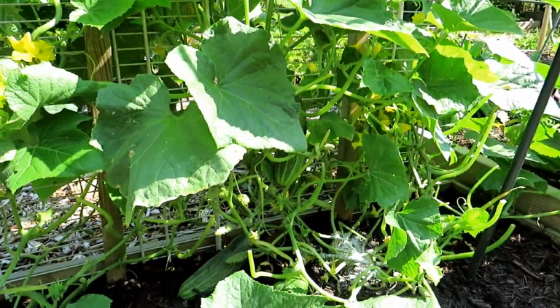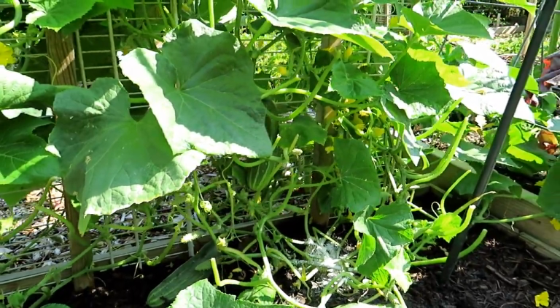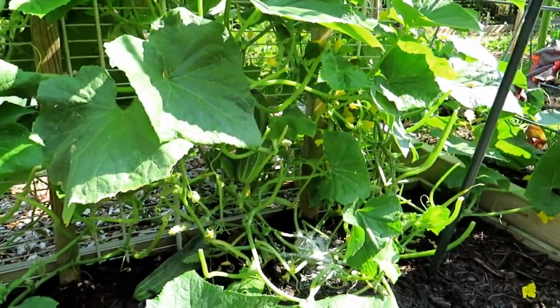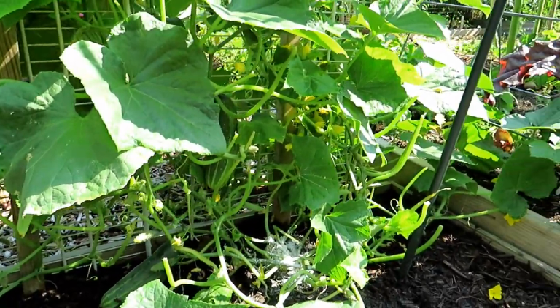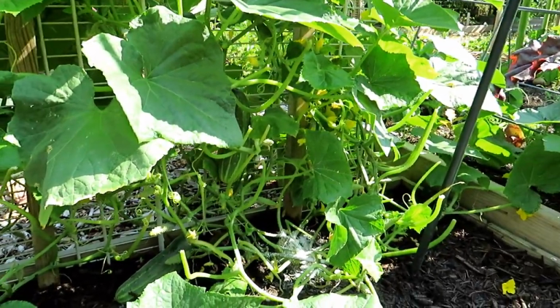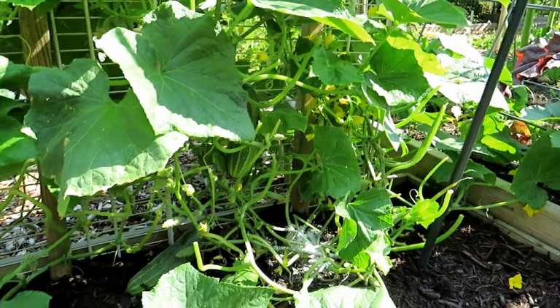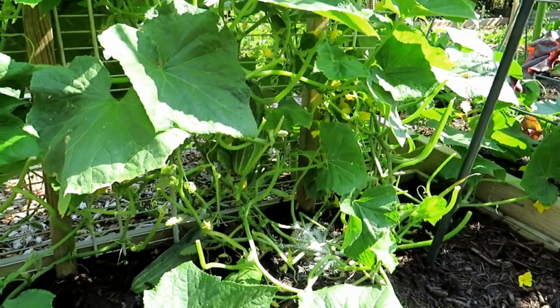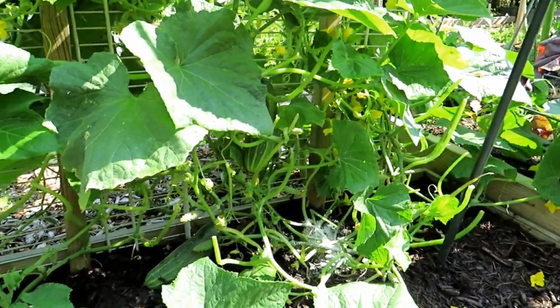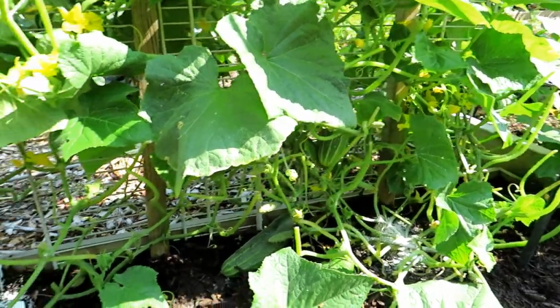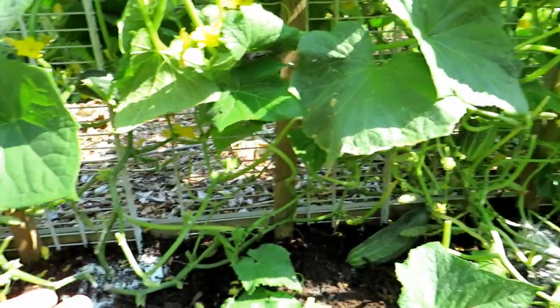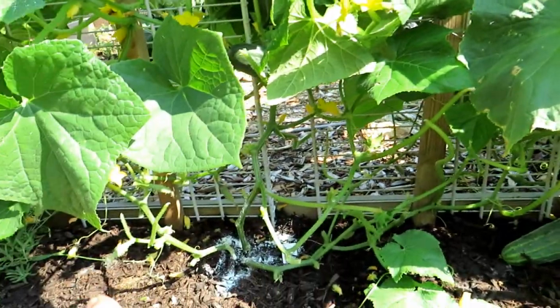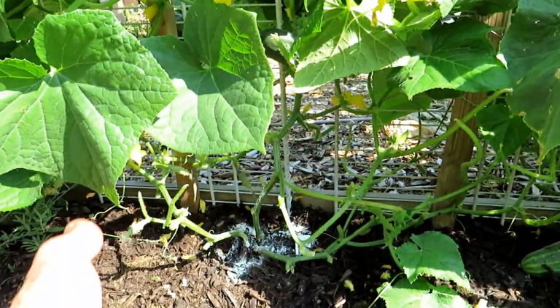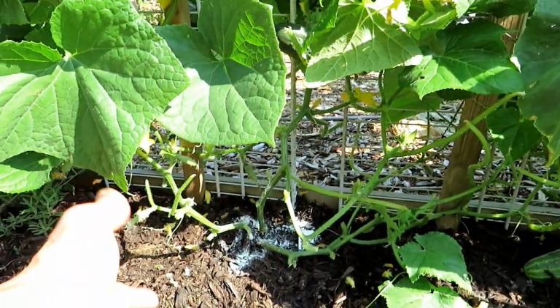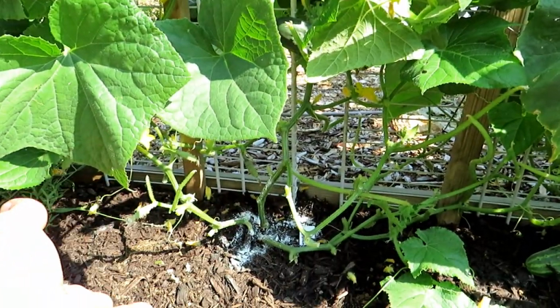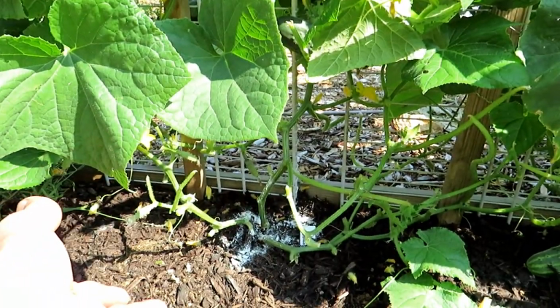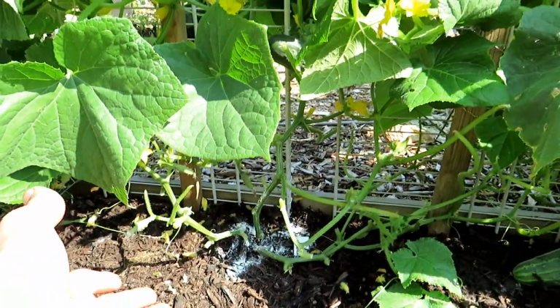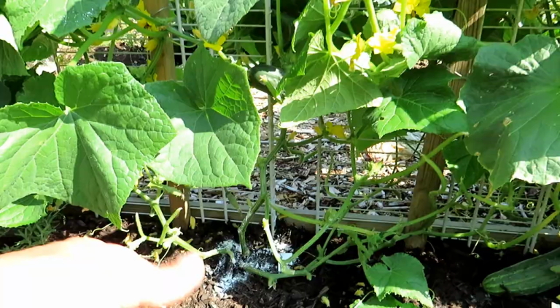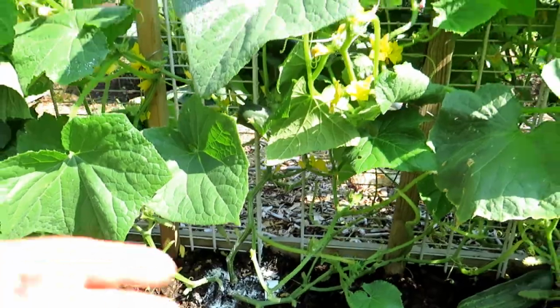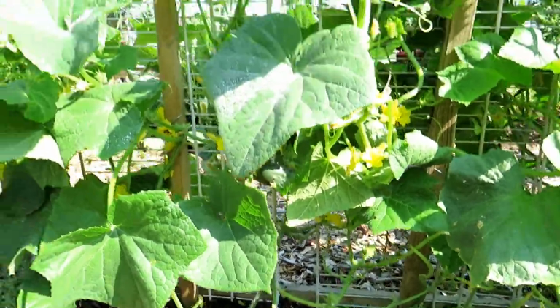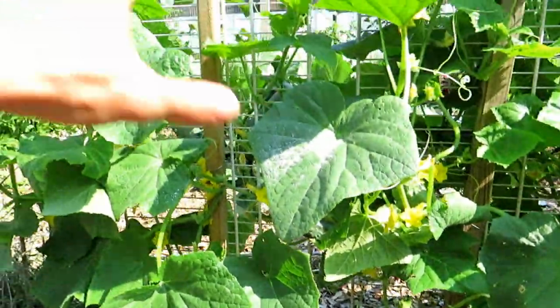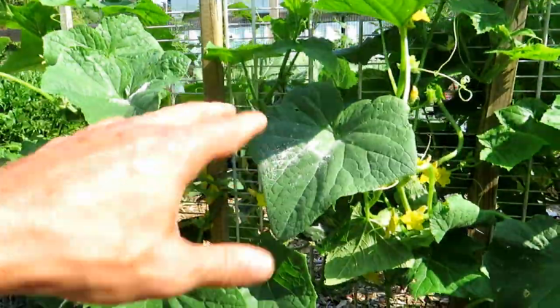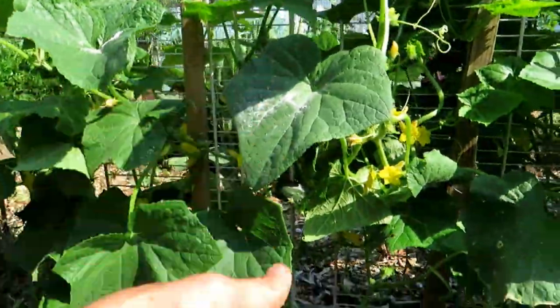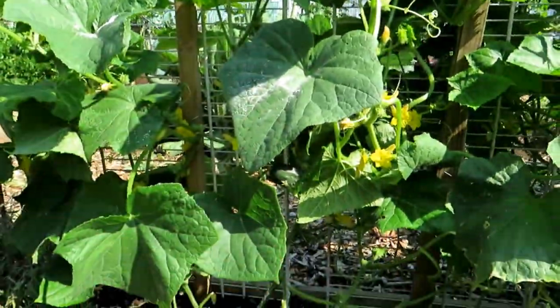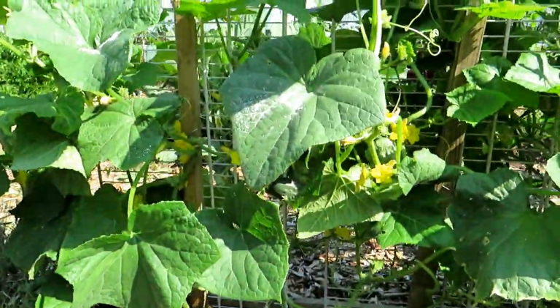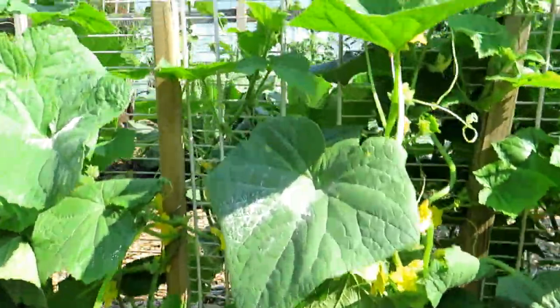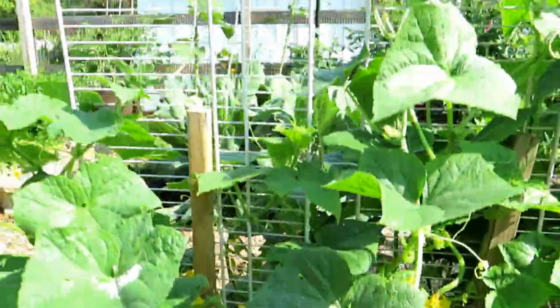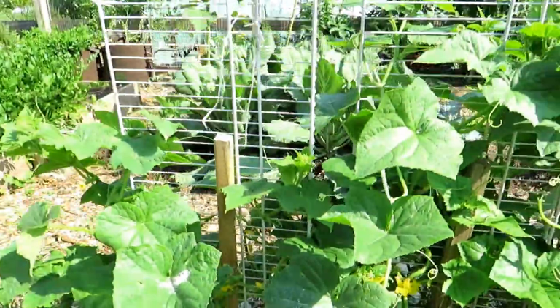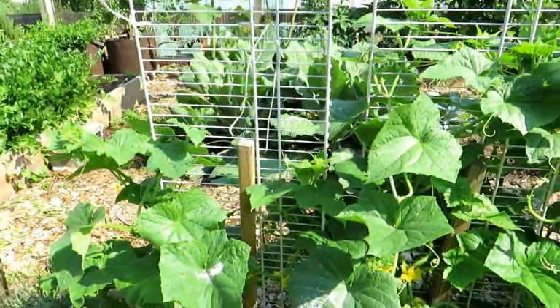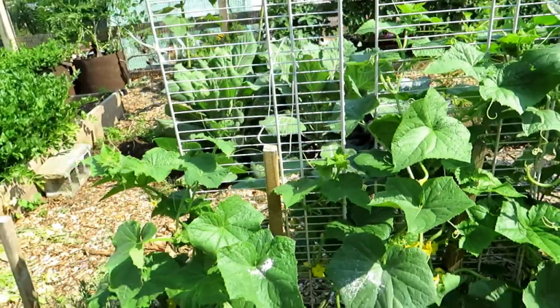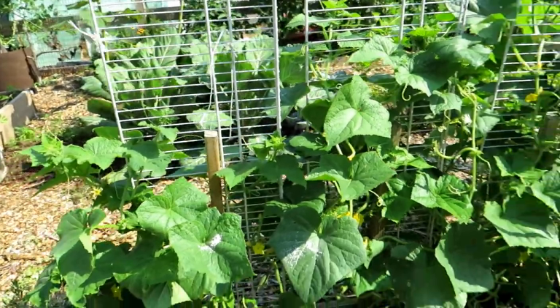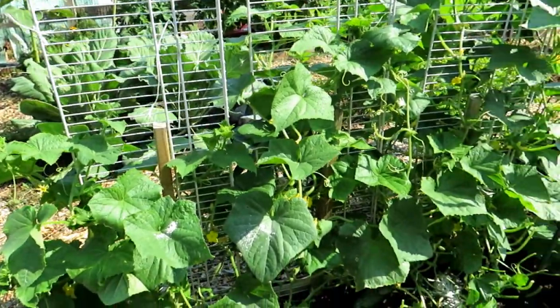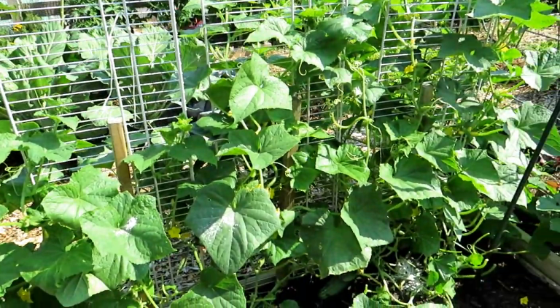Now when you wash it off, of course you're going to be washing off what's down there and you're going to have to replace it. It depends on your strategy and what kind of insects you get. If you get mostly insects that come through the base, you don't need to rinse it off. But this is a great way to manage your cucumber plants.